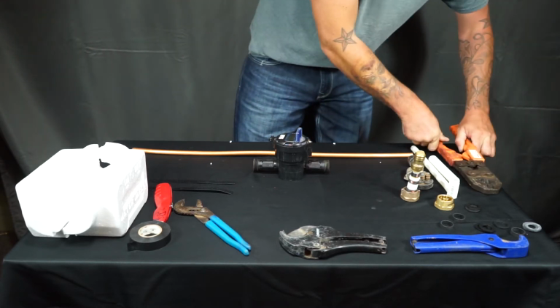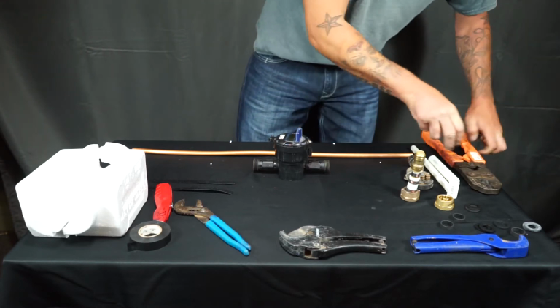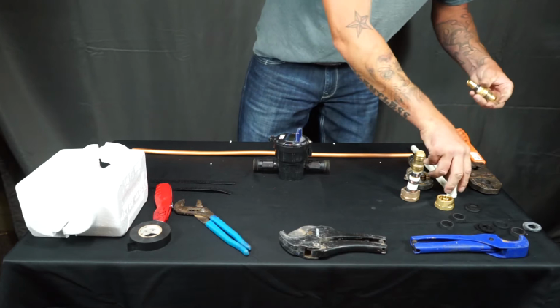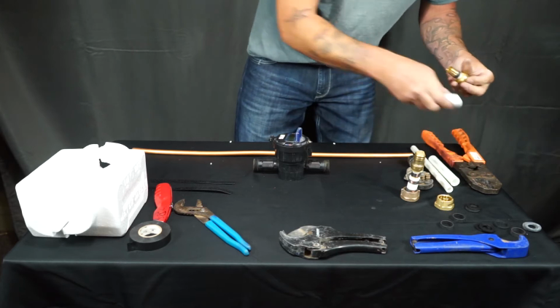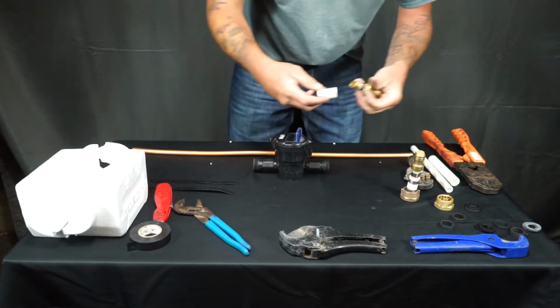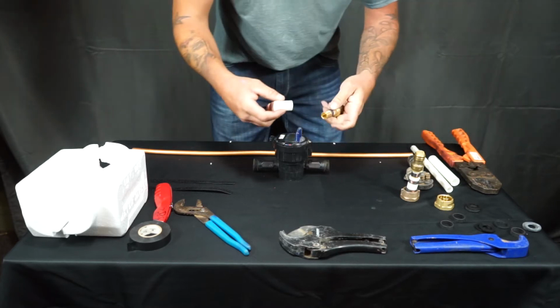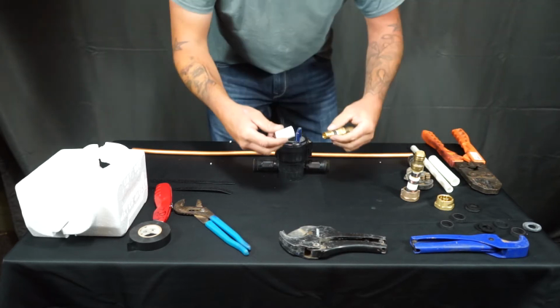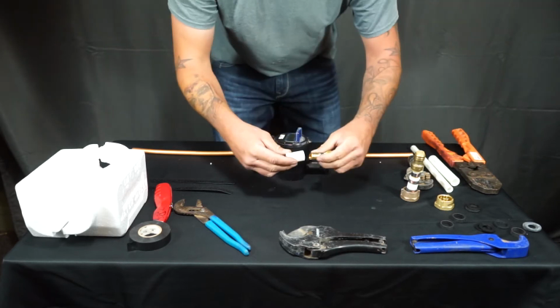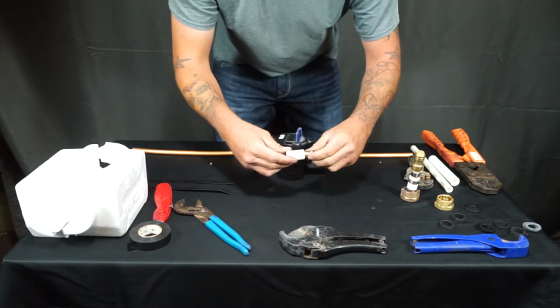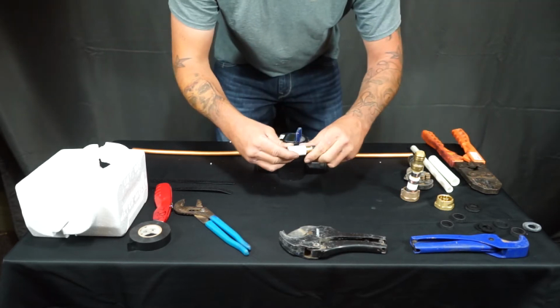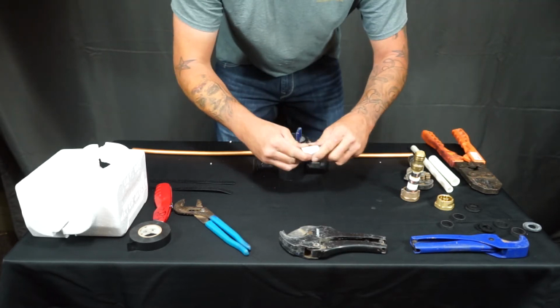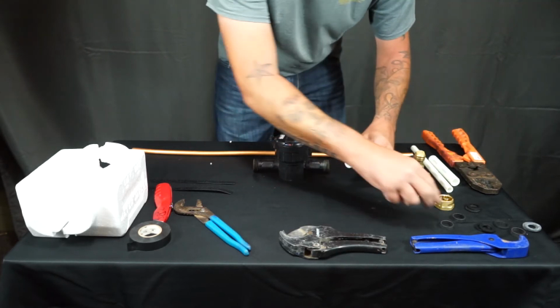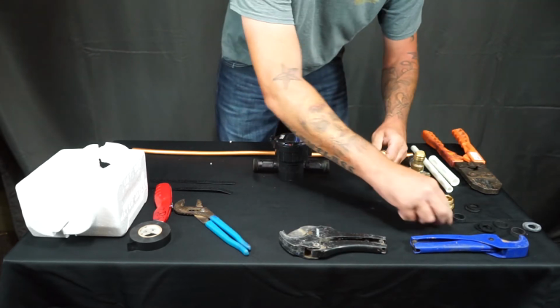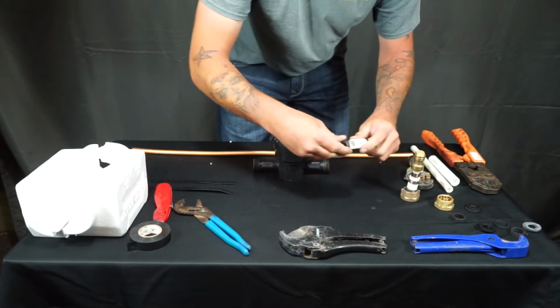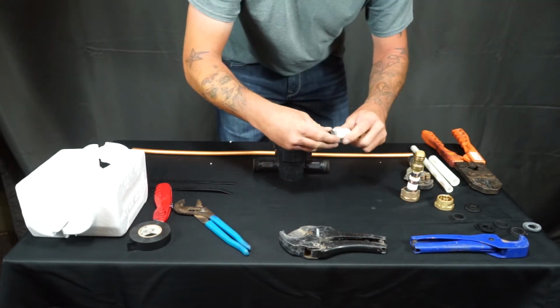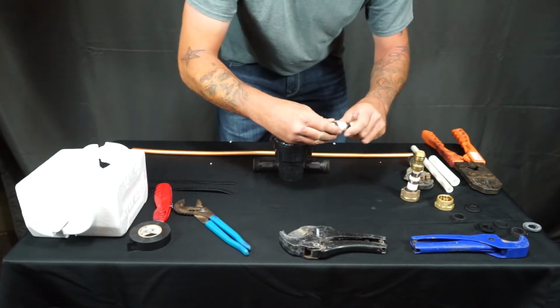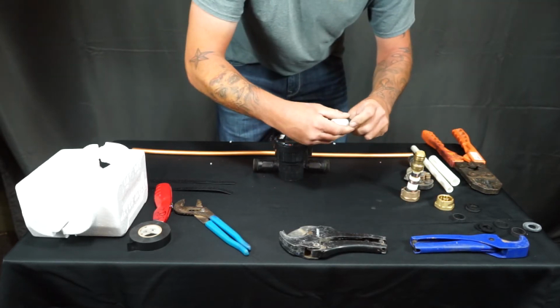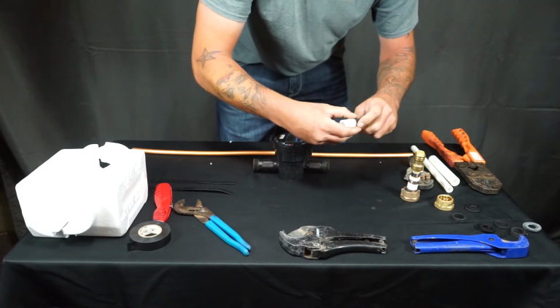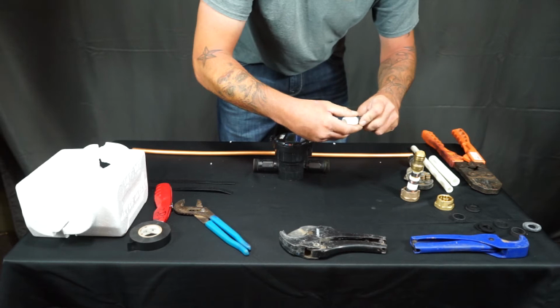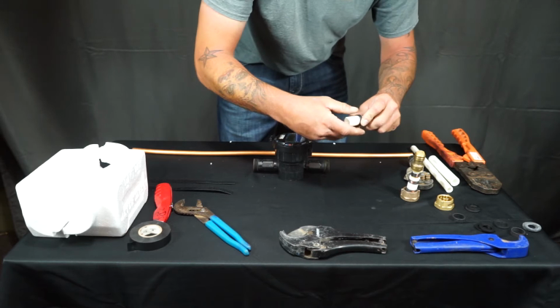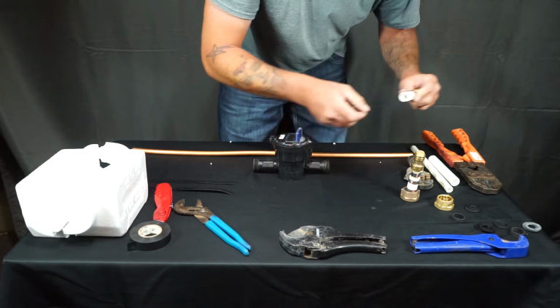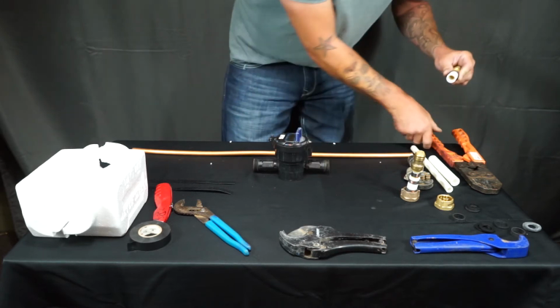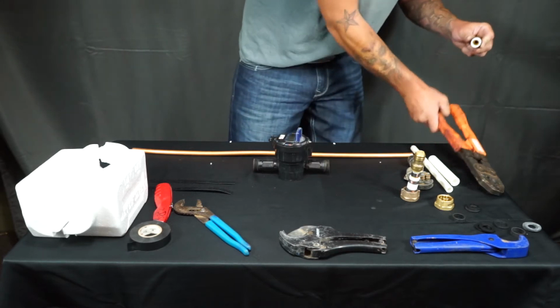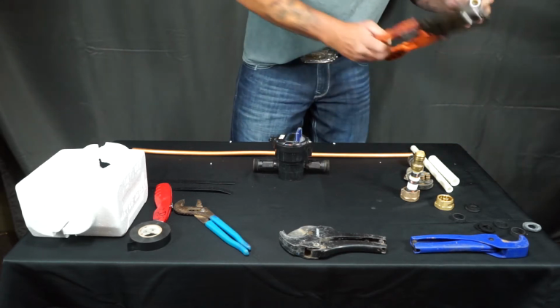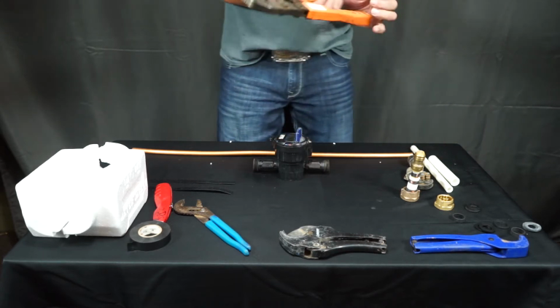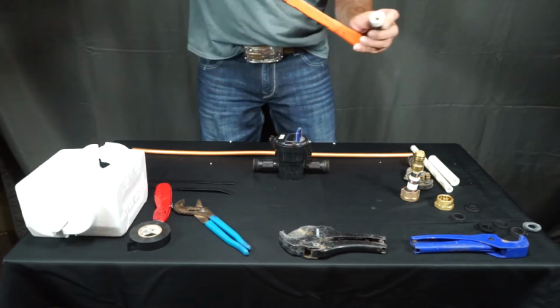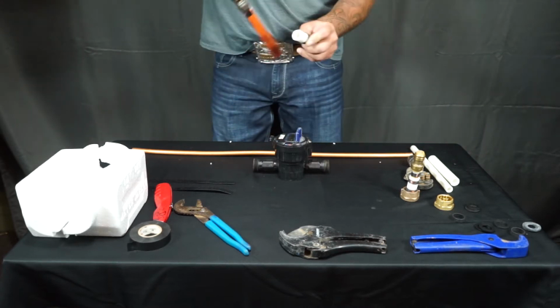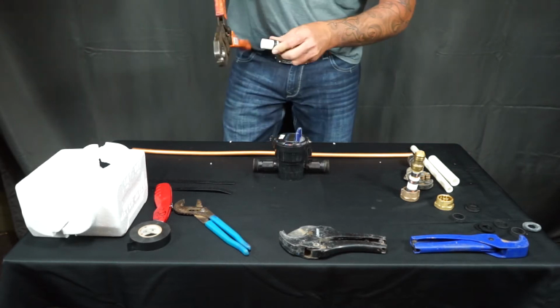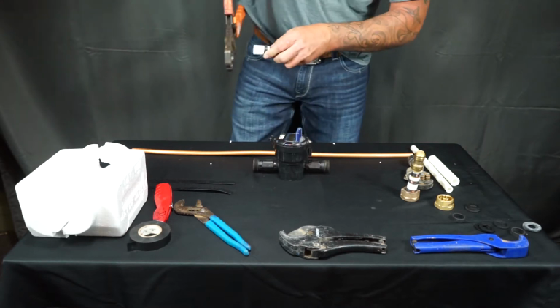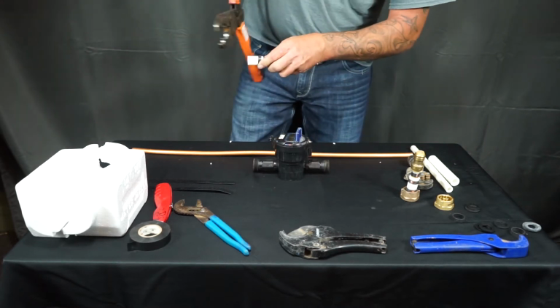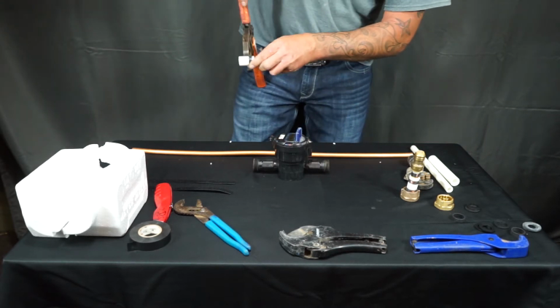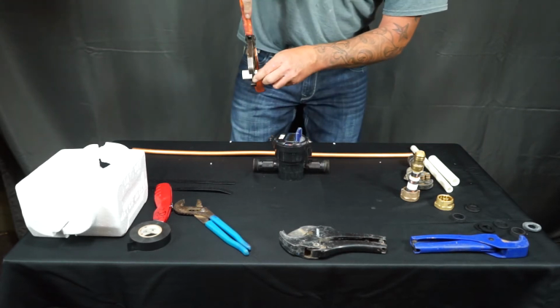From here you'll need a two inch piece of three quarter inch PEX, and you'll want to insert two crimp rings onto that fitting.